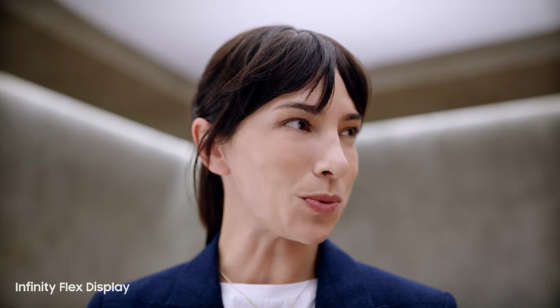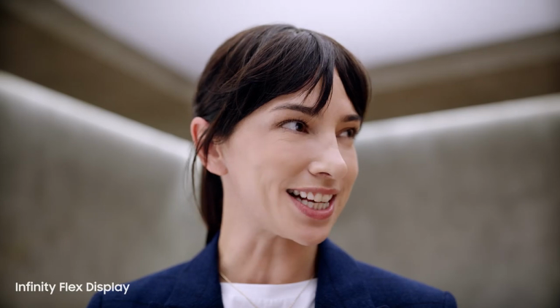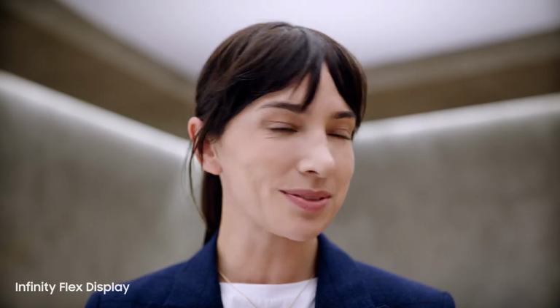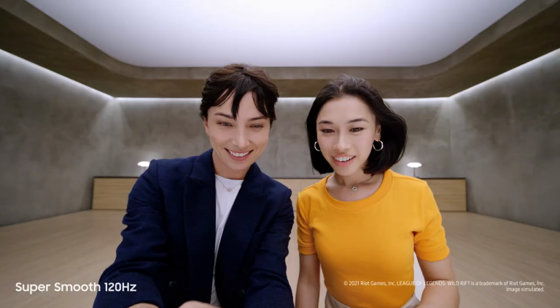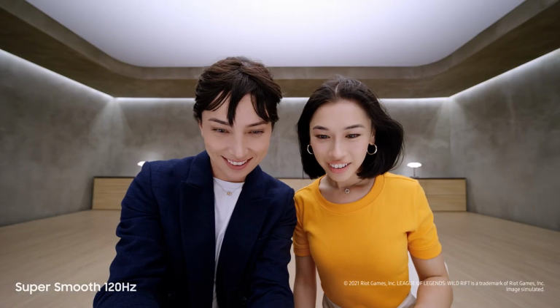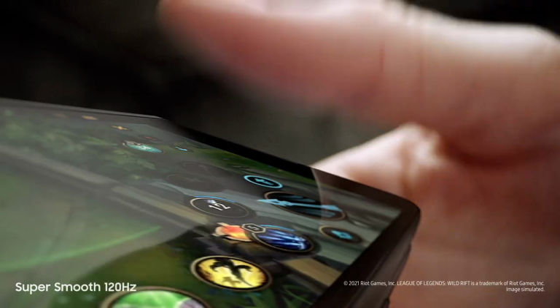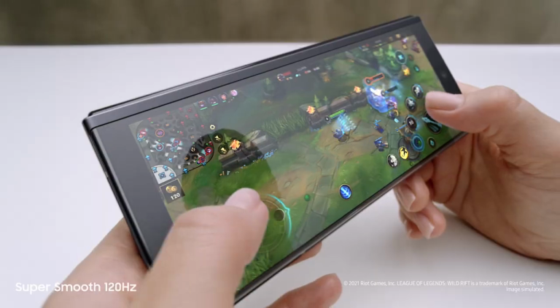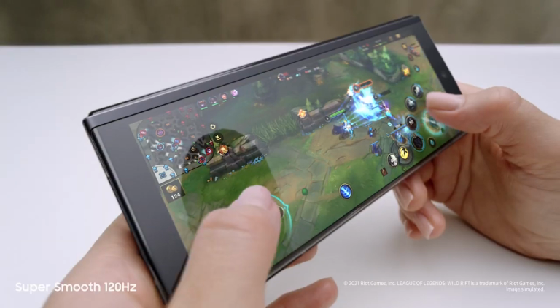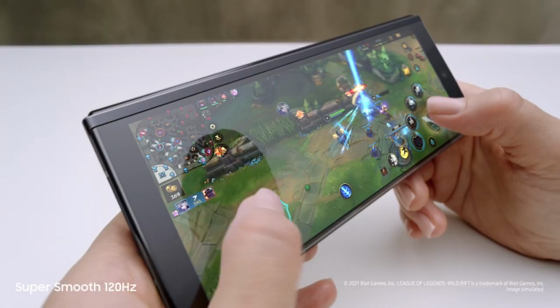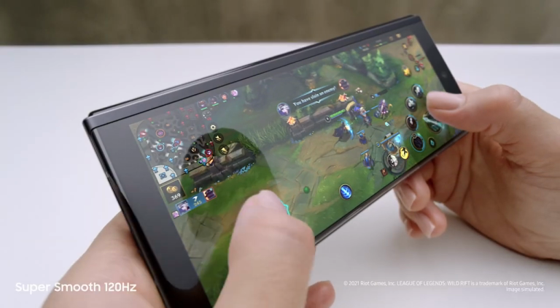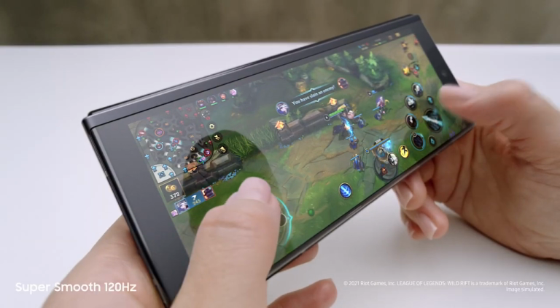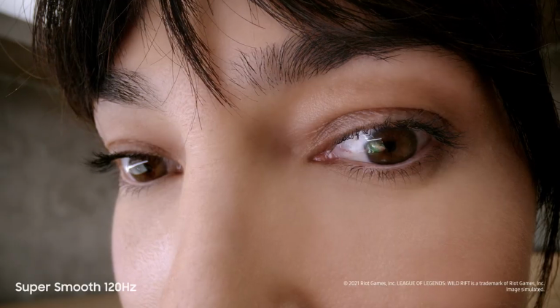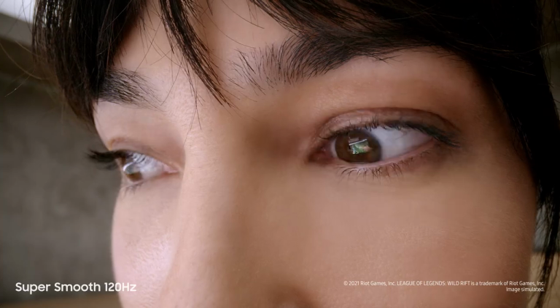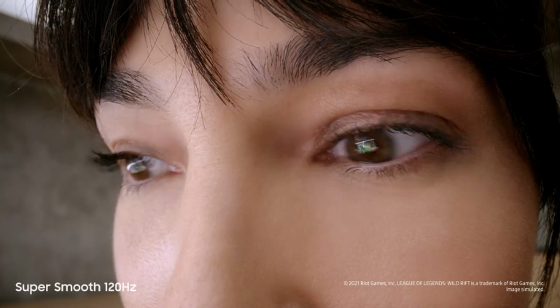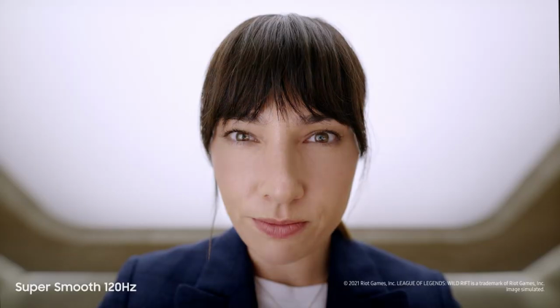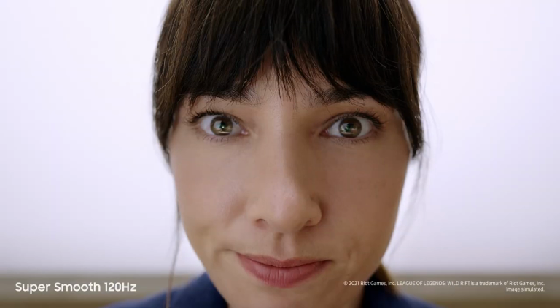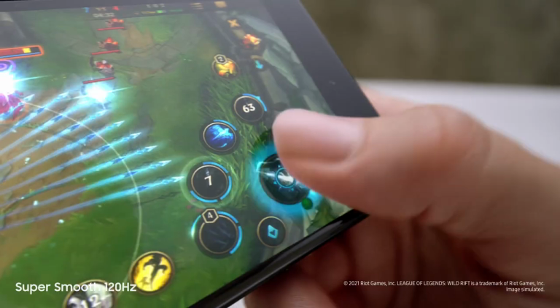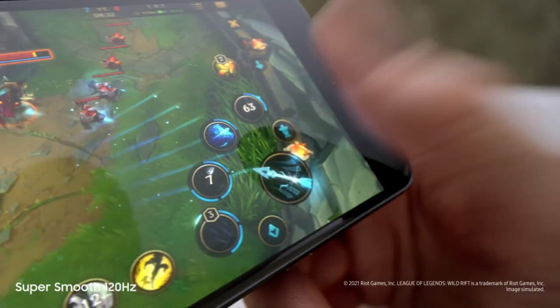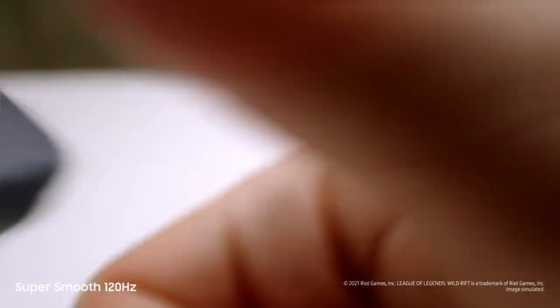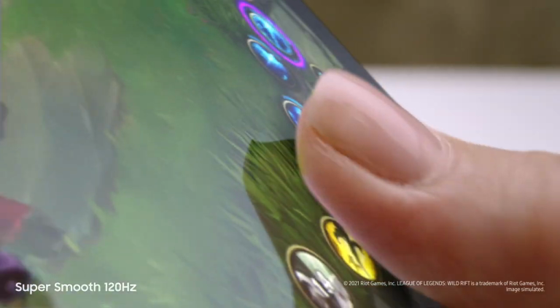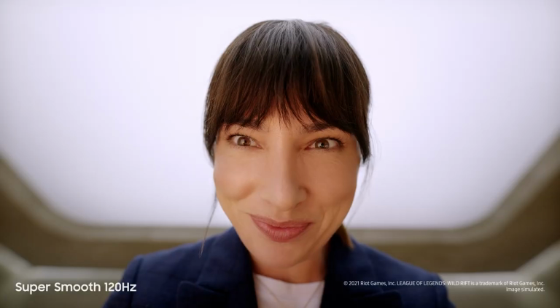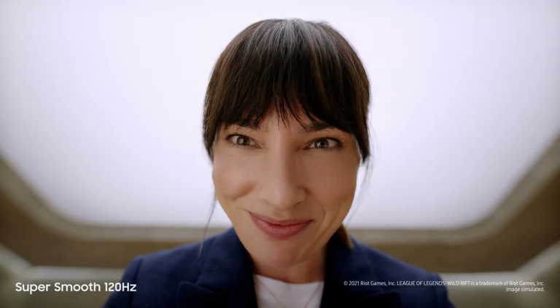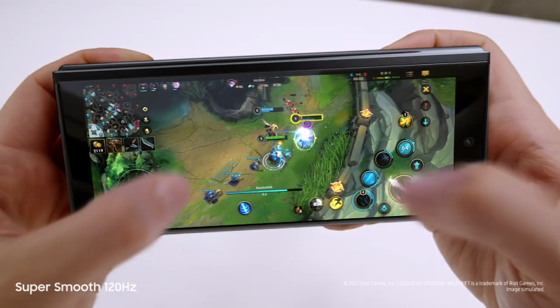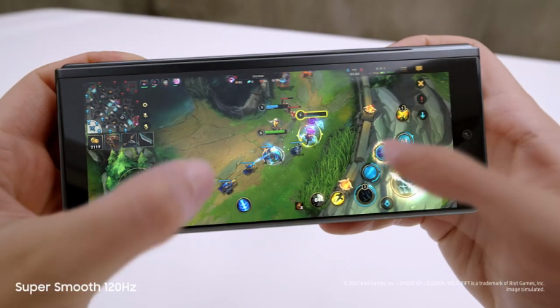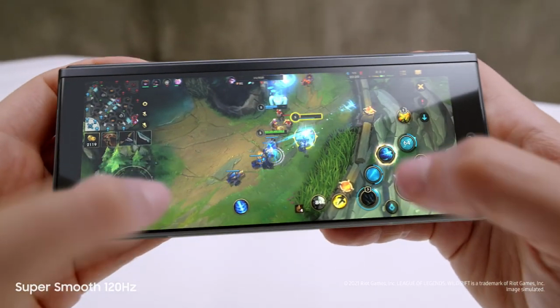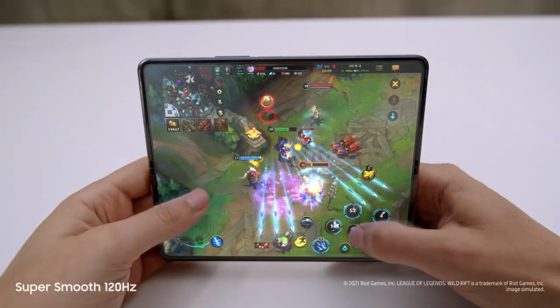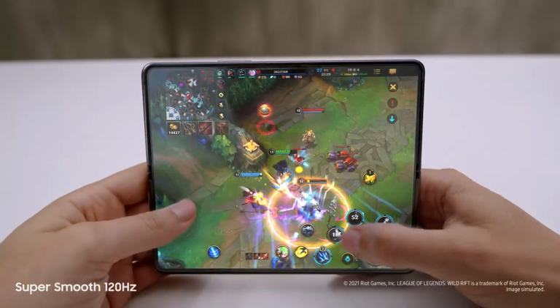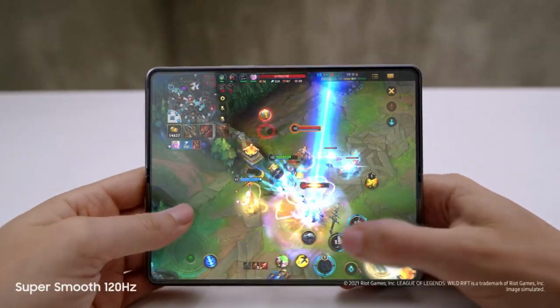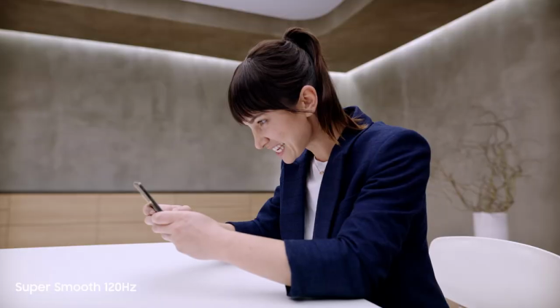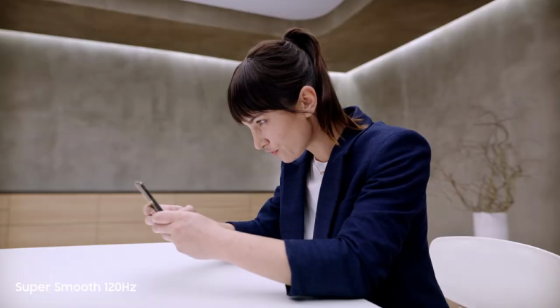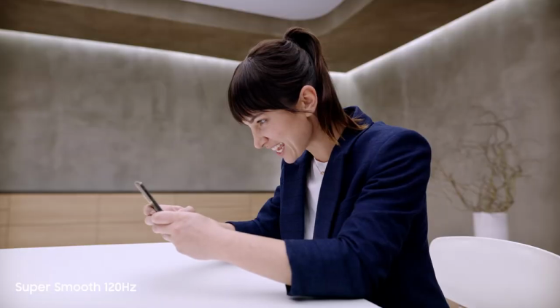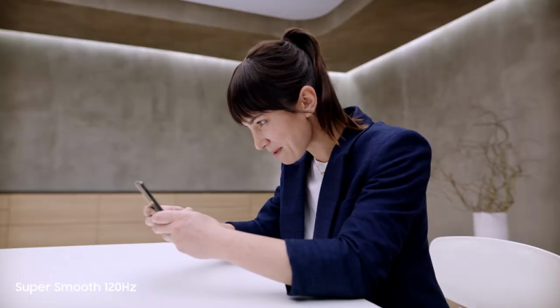Now watch this. Dynamic AMOLED 2x super-smooth 120Hz display — up to twice as fast as most 60Hz mobile screens. On the cover screen and the main screen, this is edge-of-your-seat gaming.